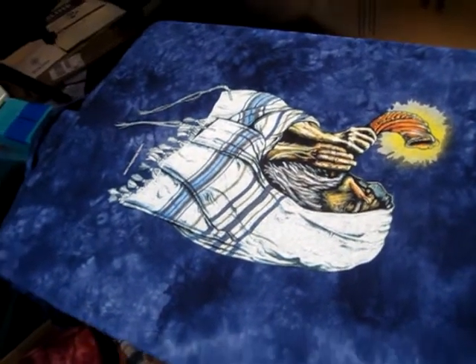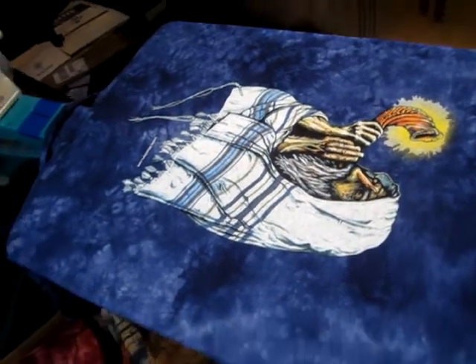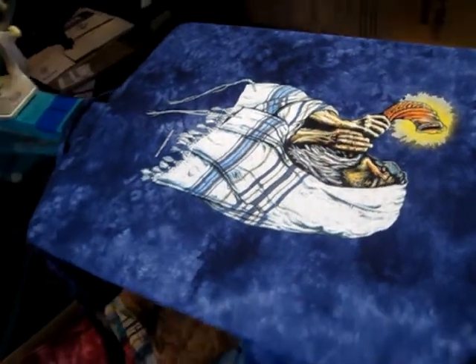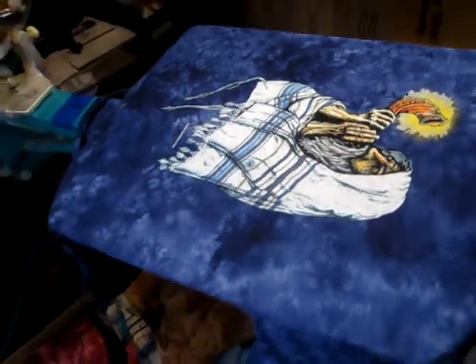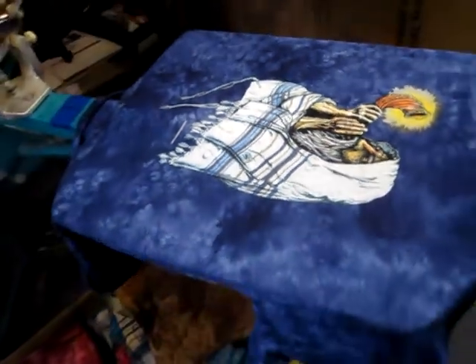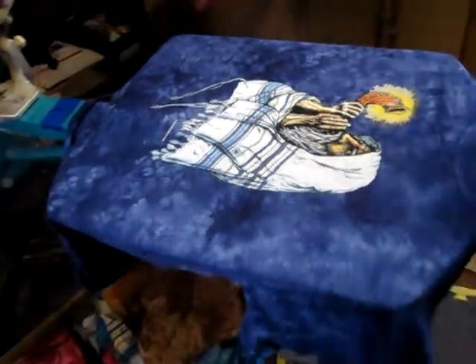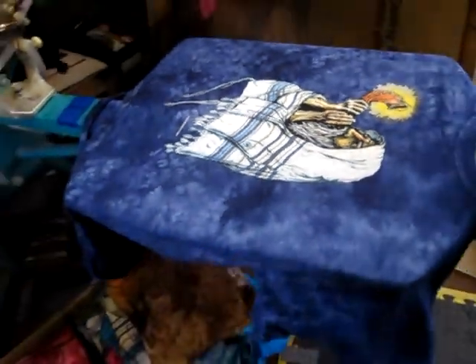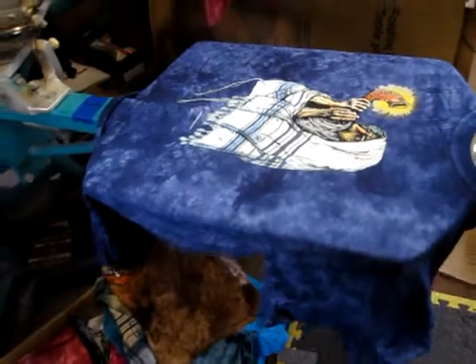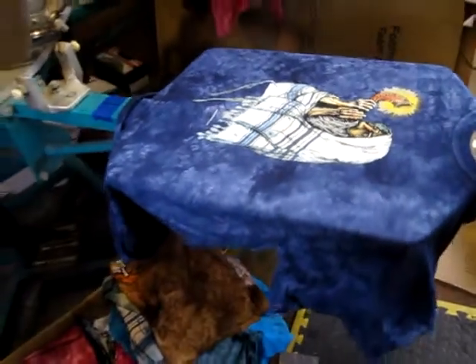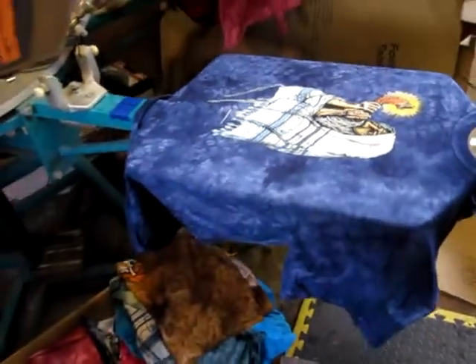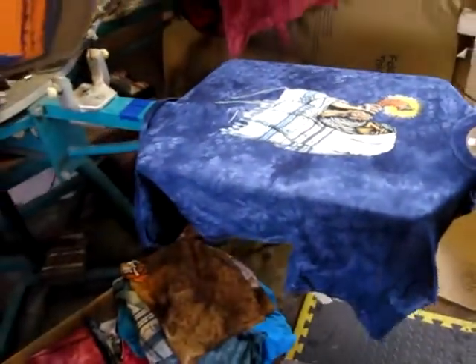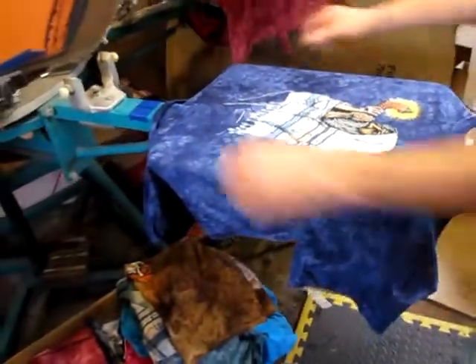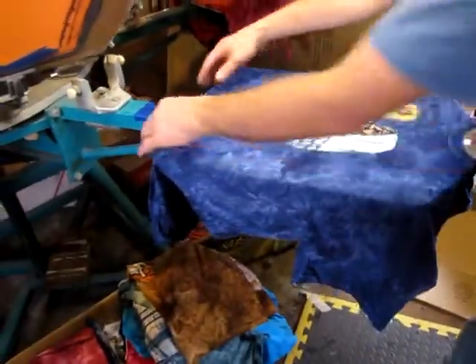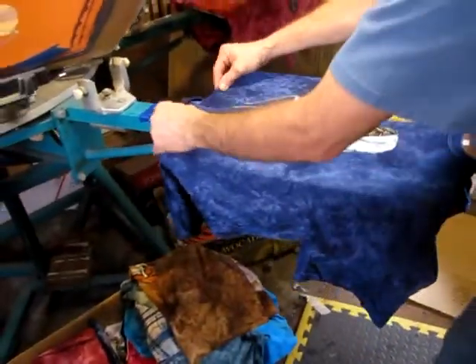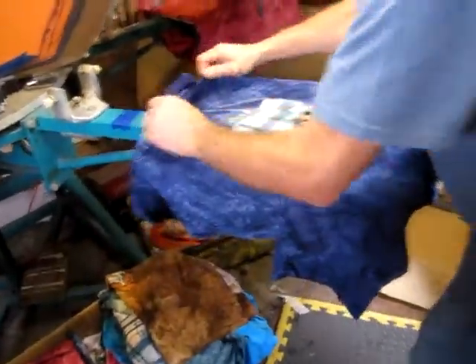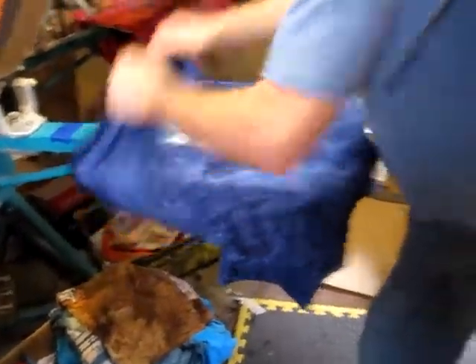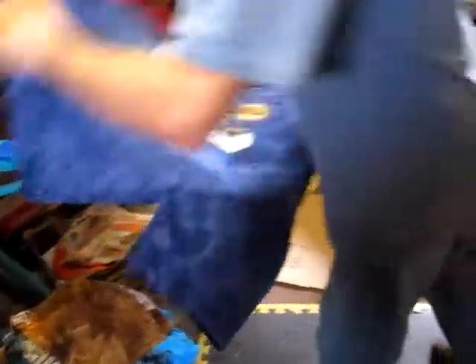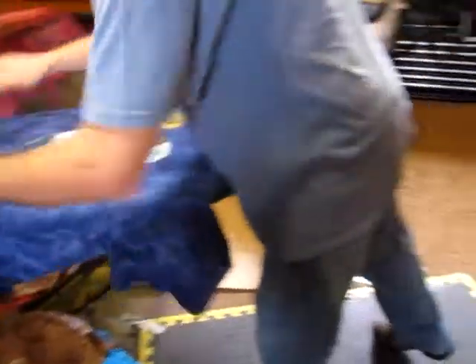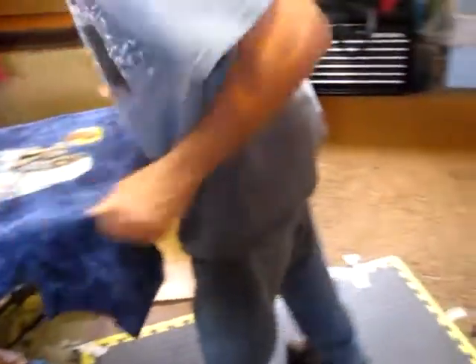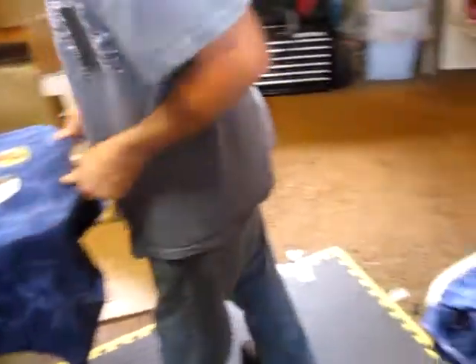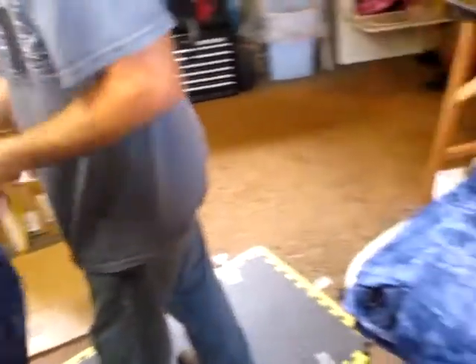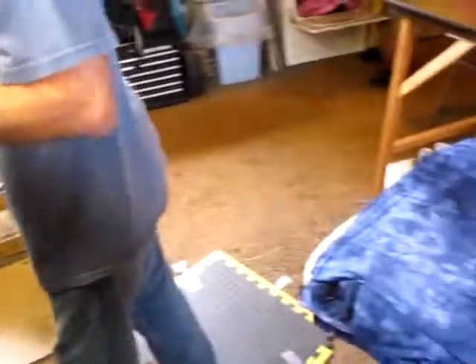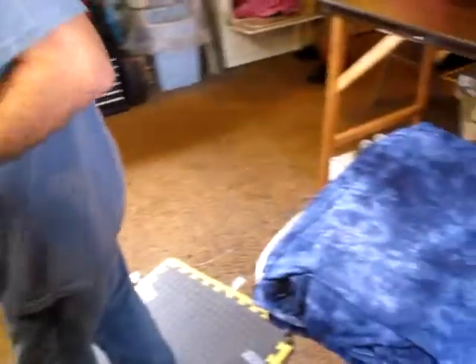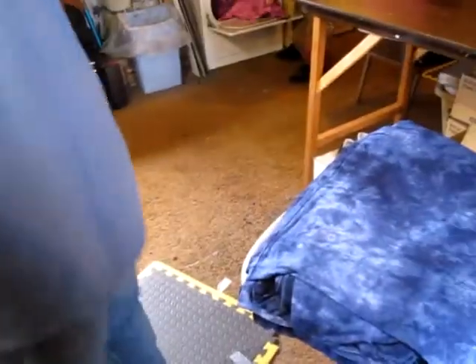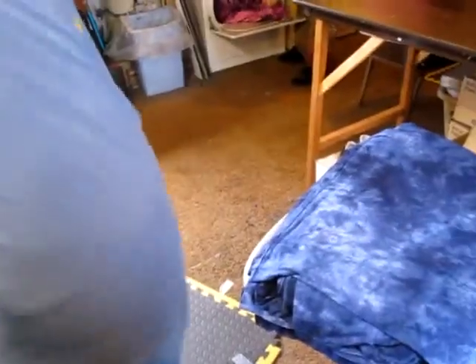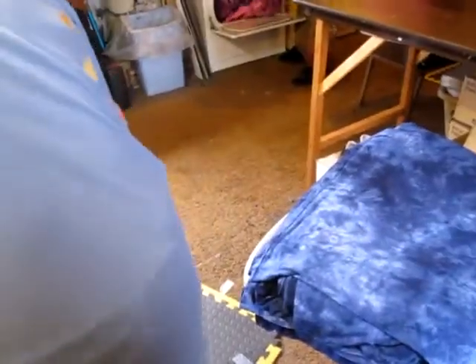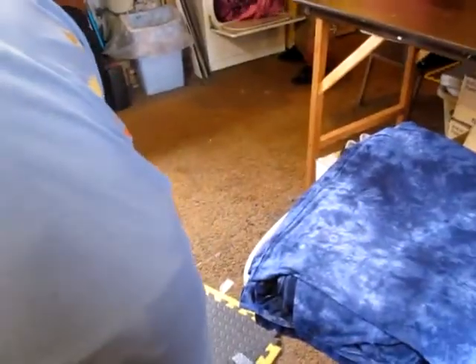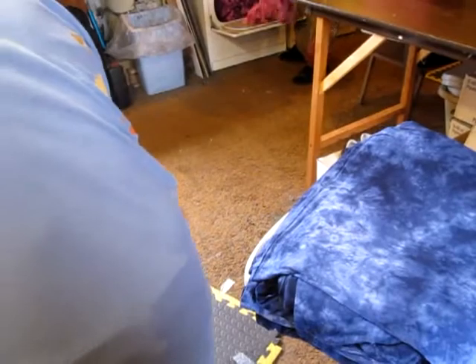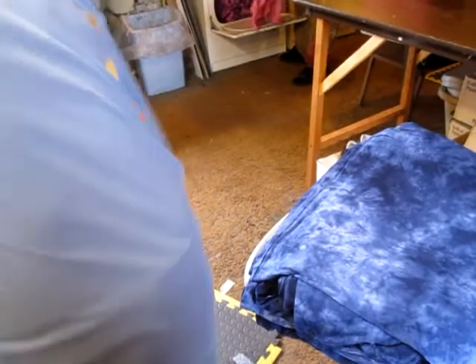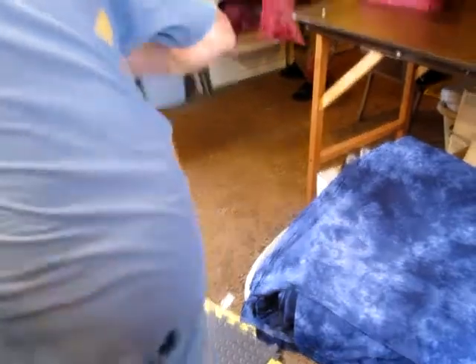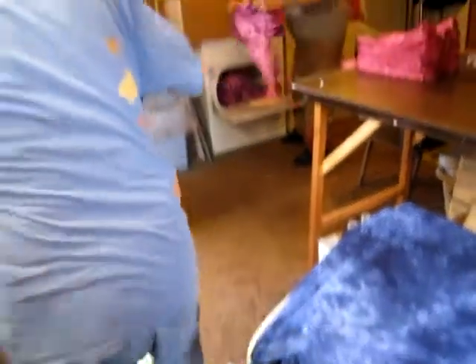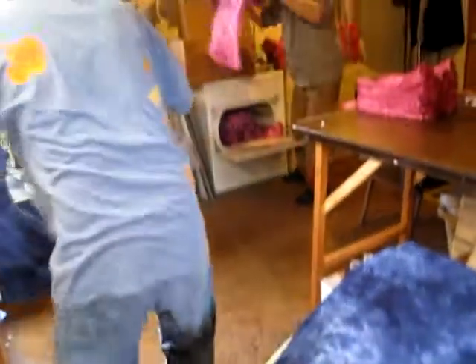All right, thank you so much Eric. Now we're going to swing over here and take a look at Martin because Martin is pulling some shirts out of the dryer.